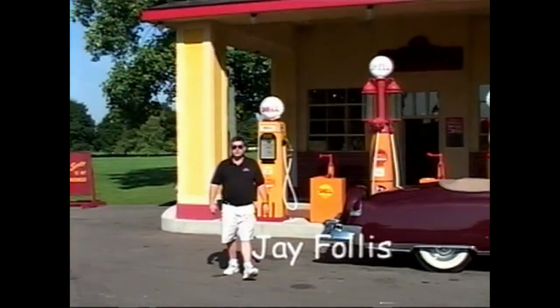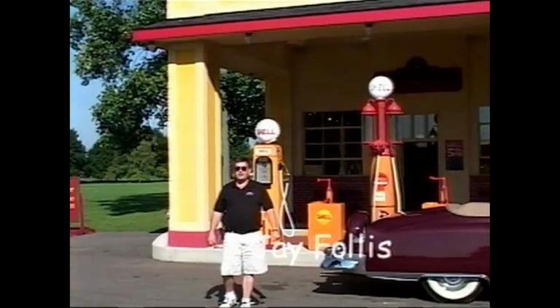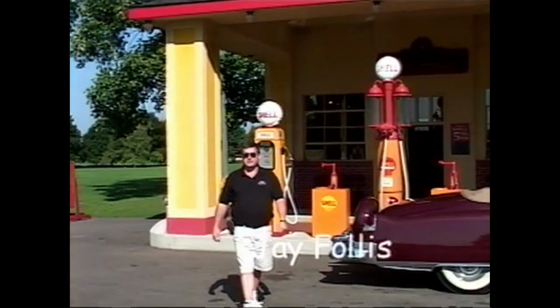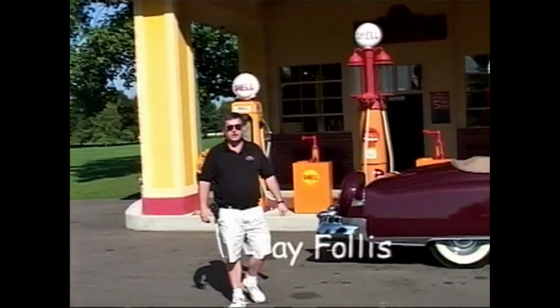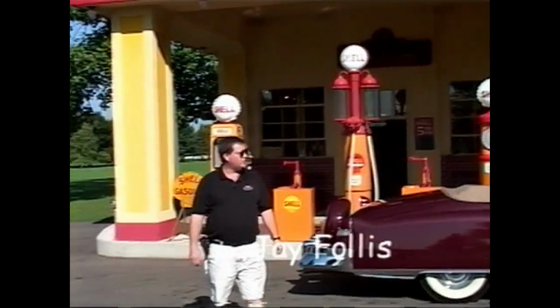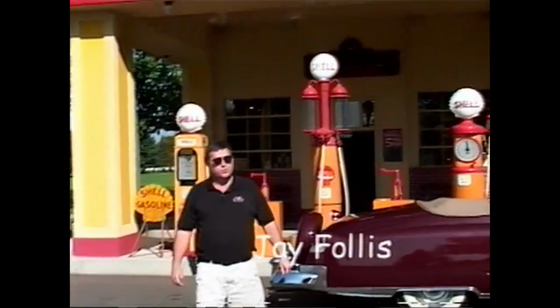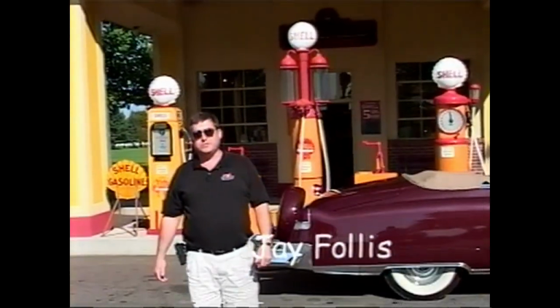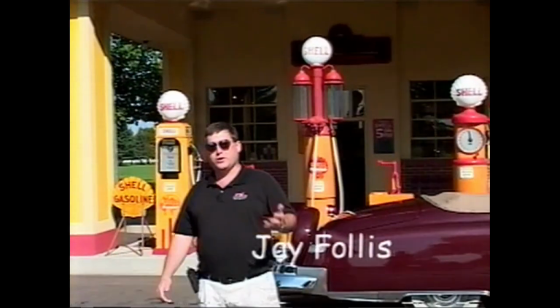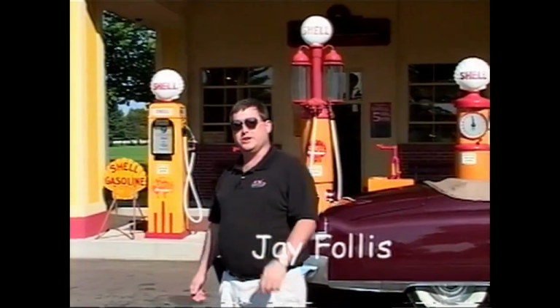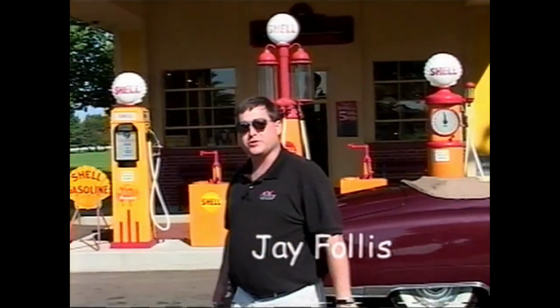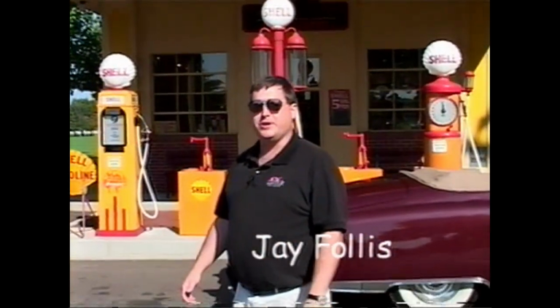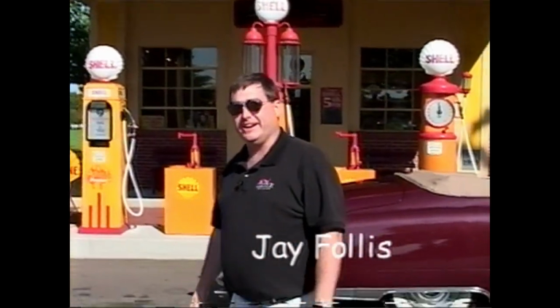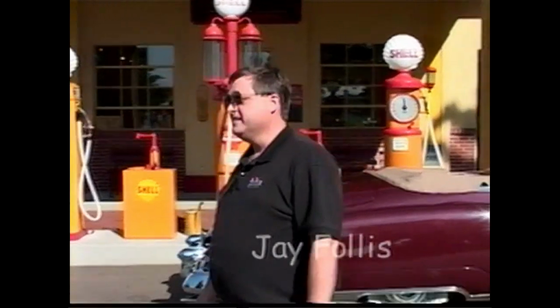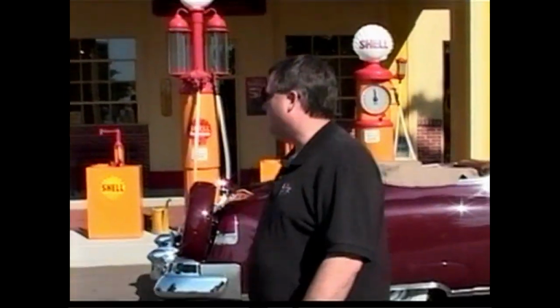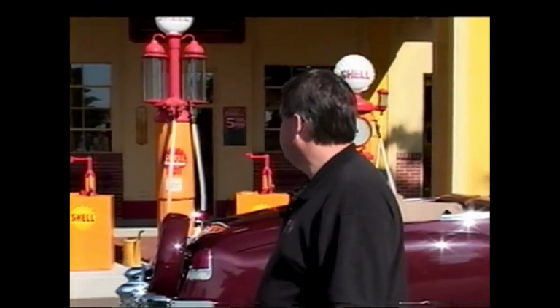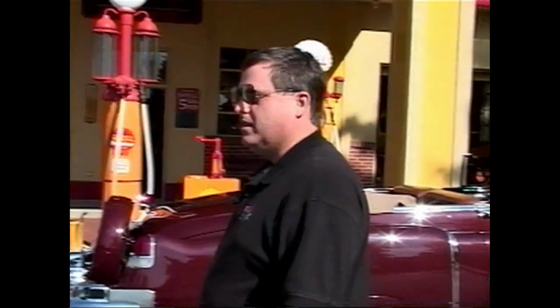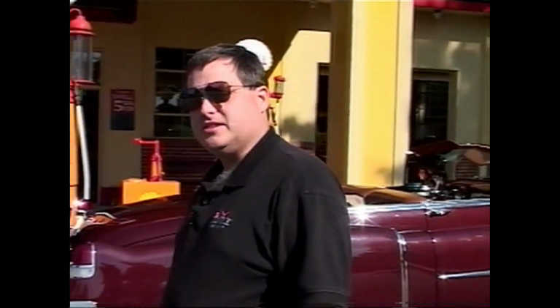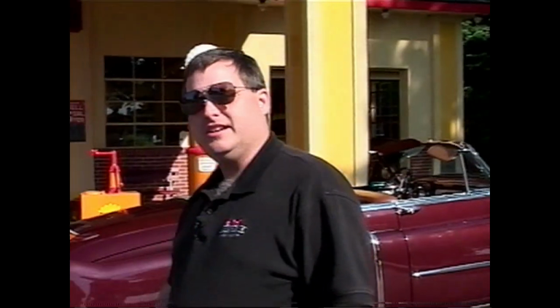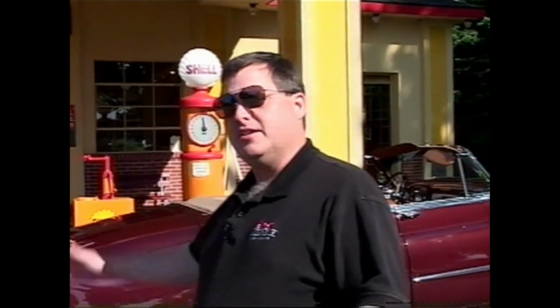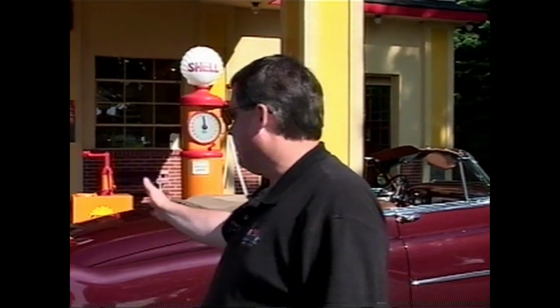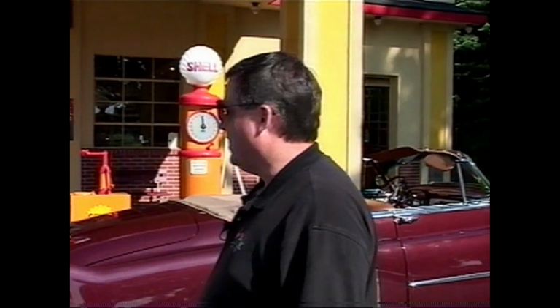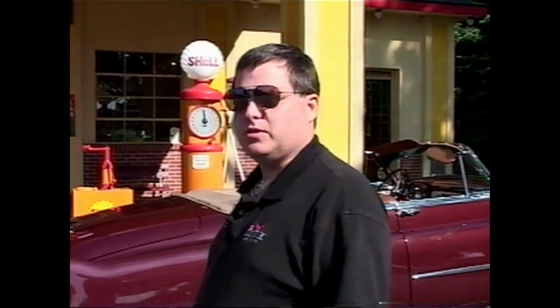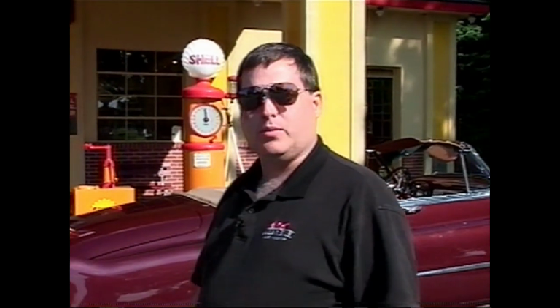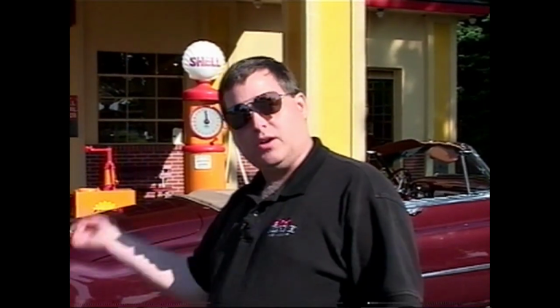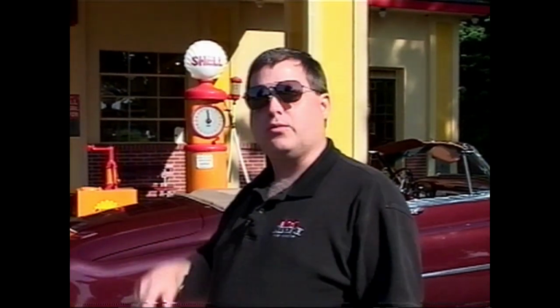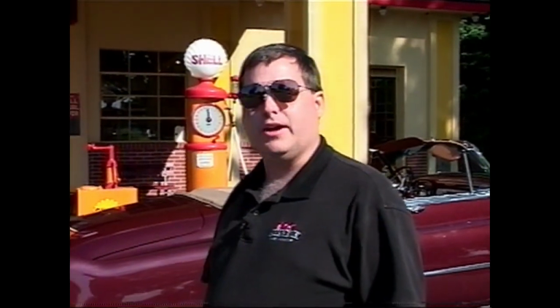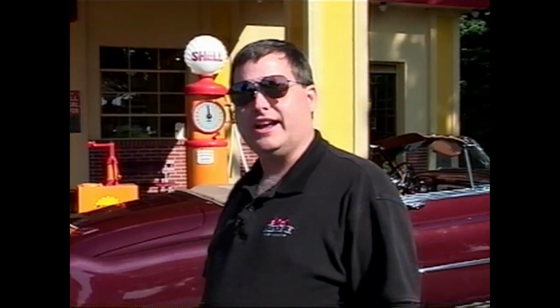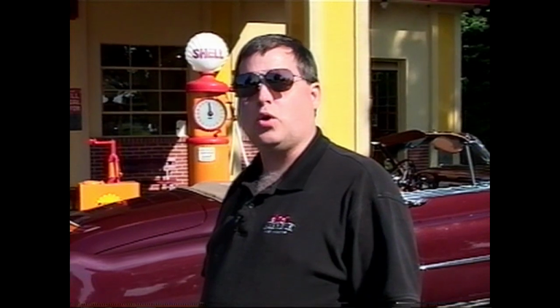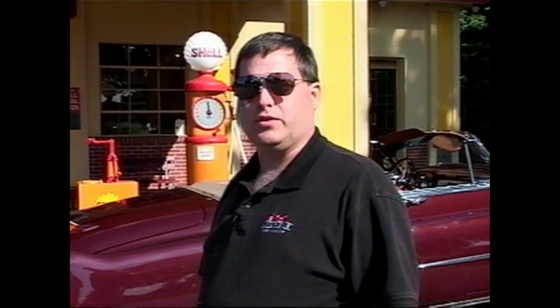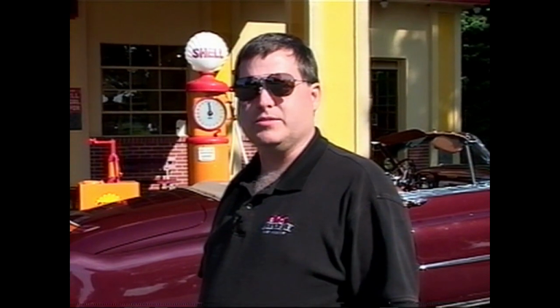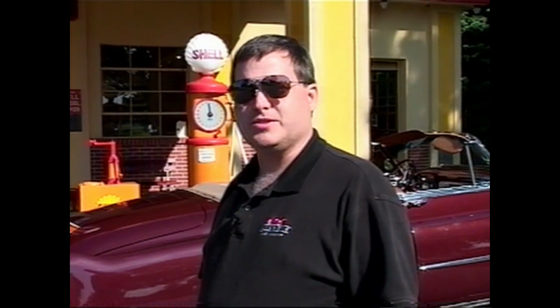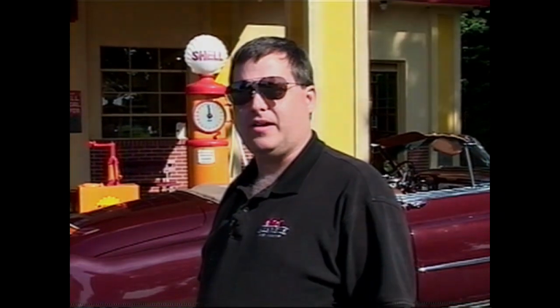I'm Jay Follis, the Marketing Director here at the Gilmore Car Museum, and I want to welcome you here. First time here, right? Well, we have to fill up with gas real quick, but we'll give you a quick little ride around. You can kind of give an overview of what the museum is all about.